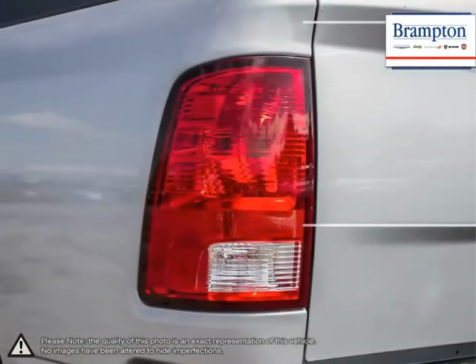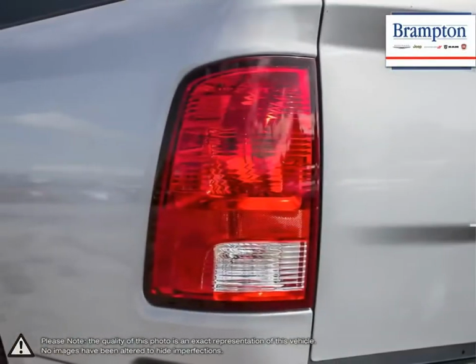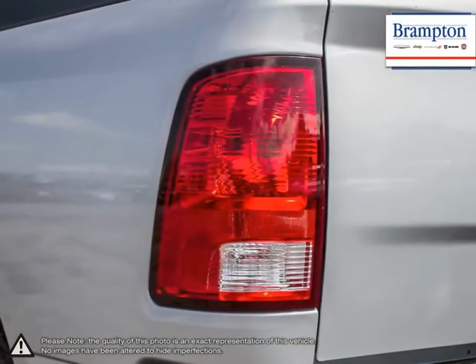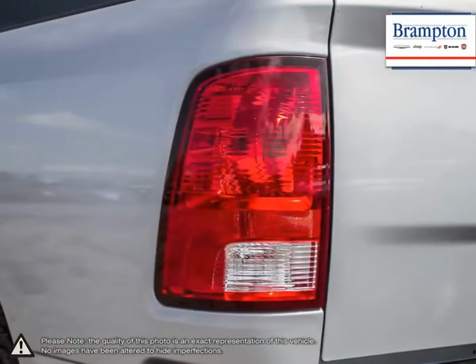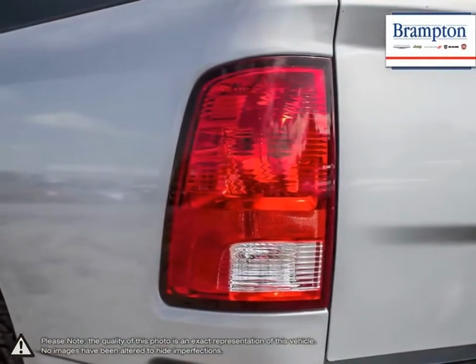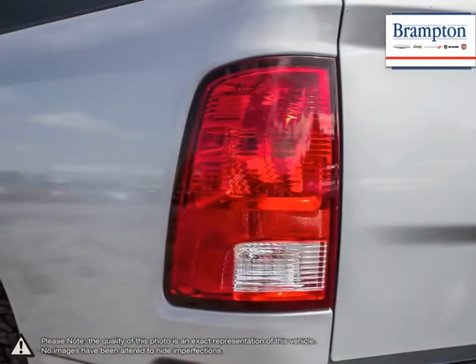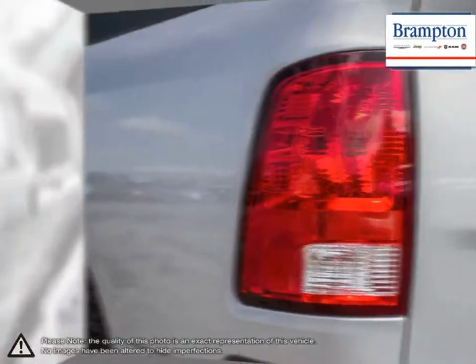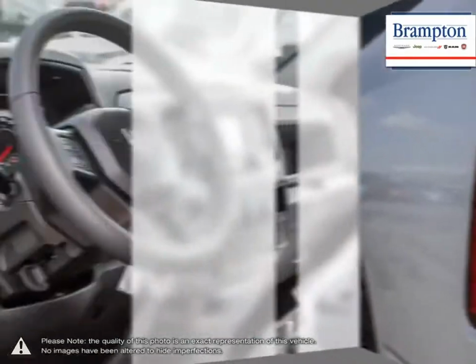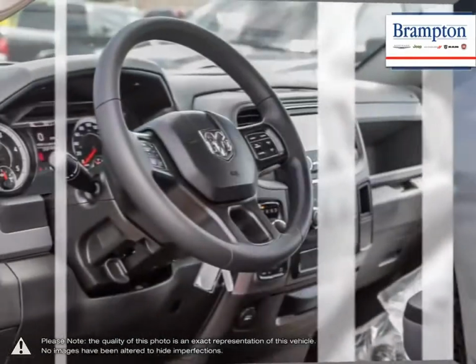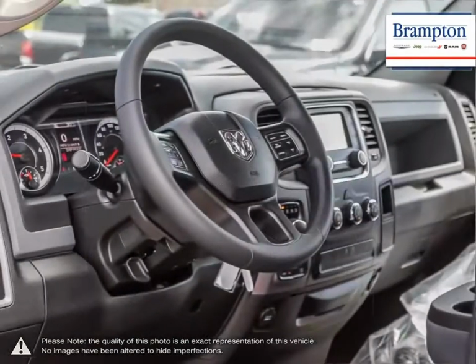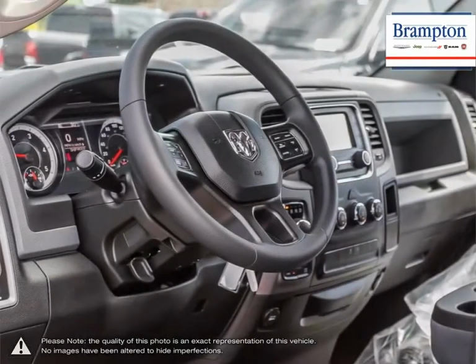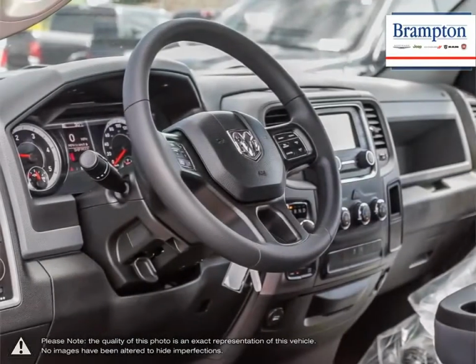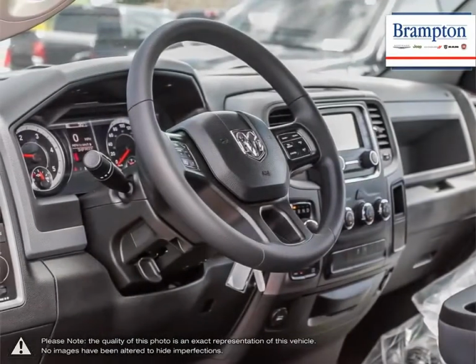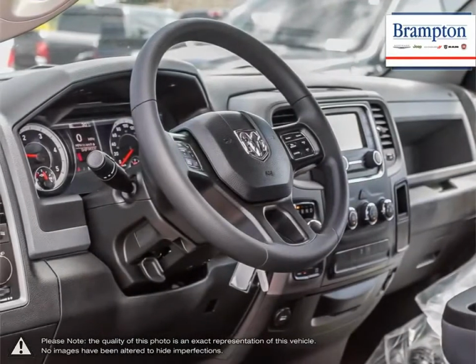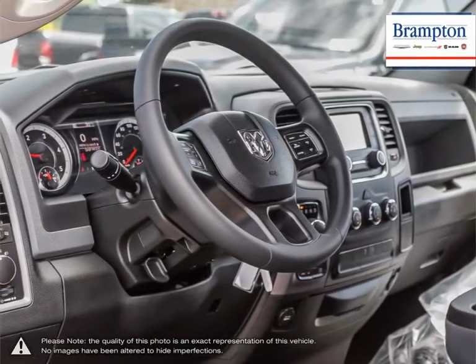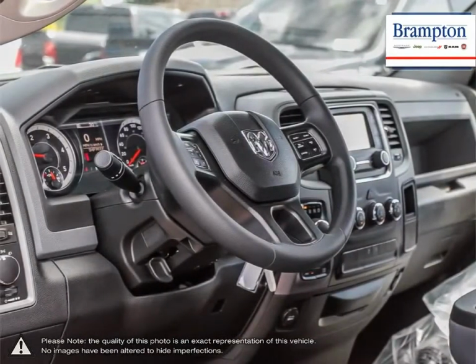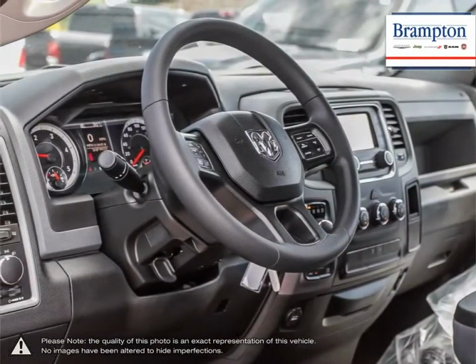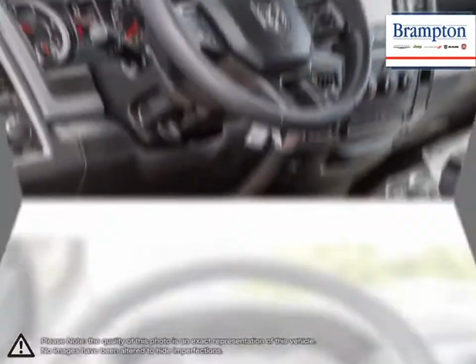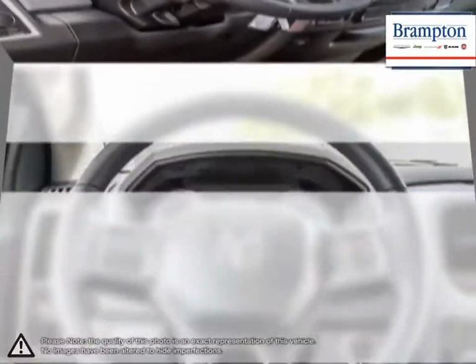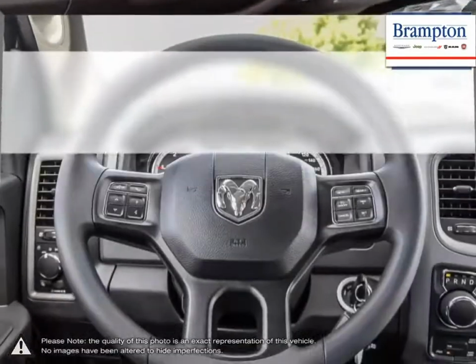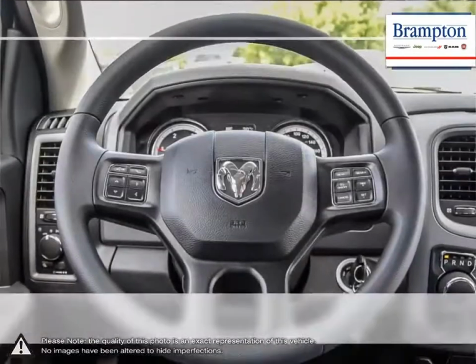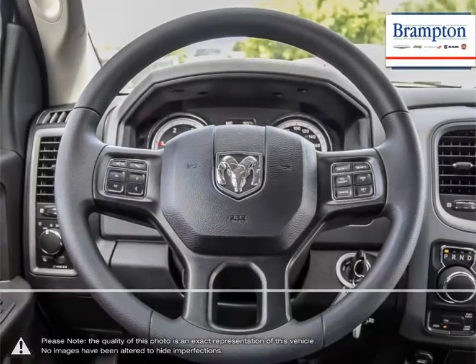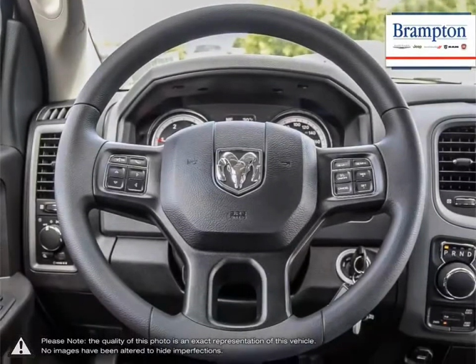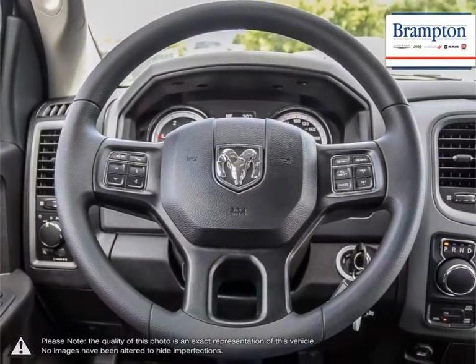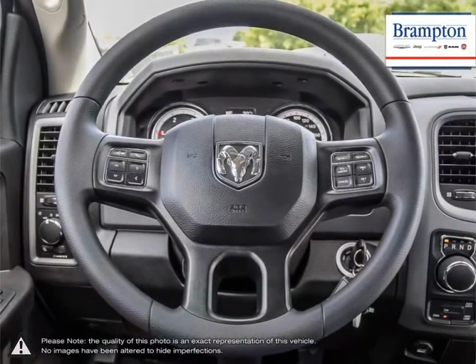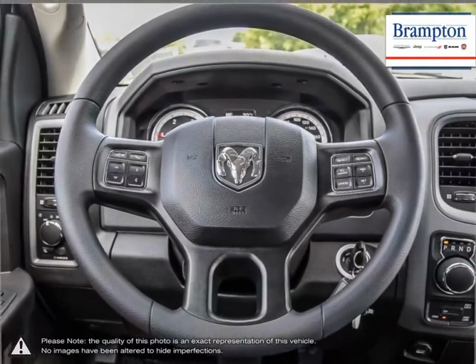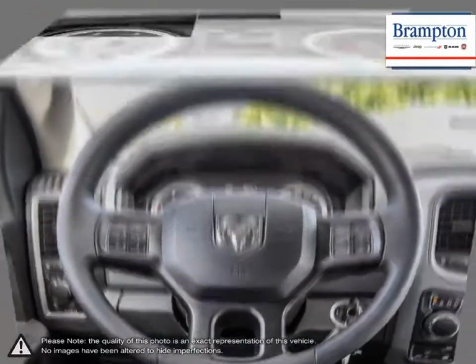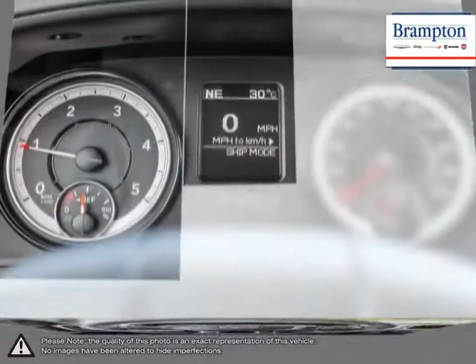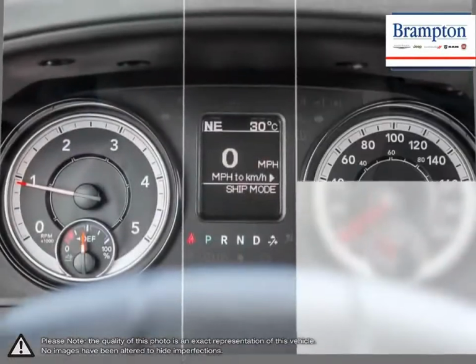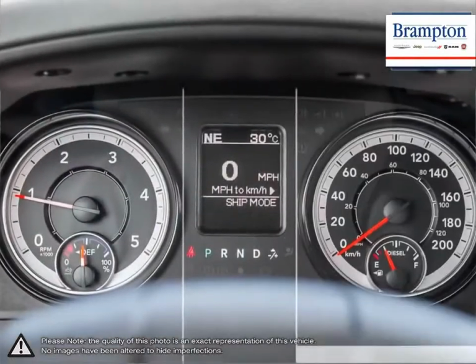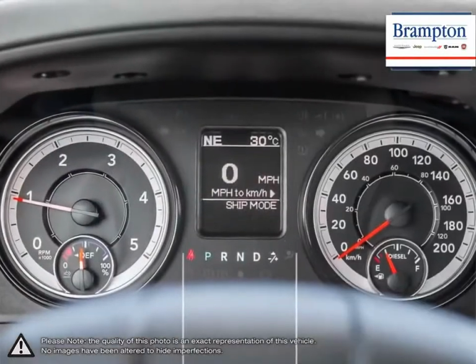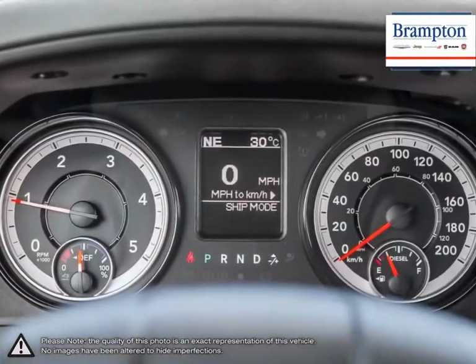Welcome to Branton Chrysler. Thanks to a large selection of new and used vehicles from Chrysler, Jeep, Dodge, Ram and Fiat, Branton Chrysler is confident we can find the perfect vehicle that's right for you.